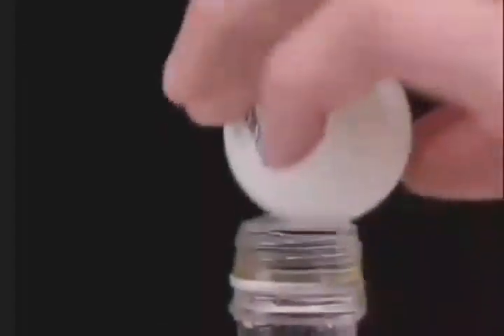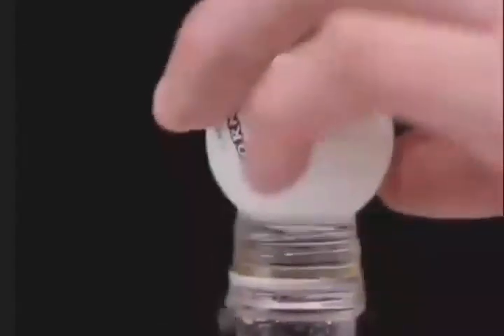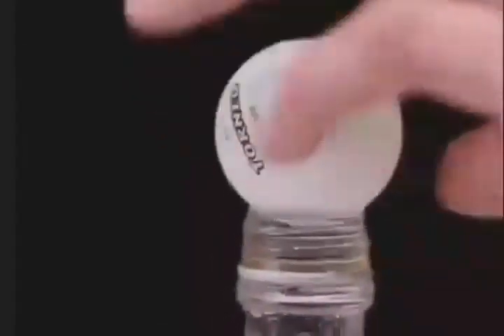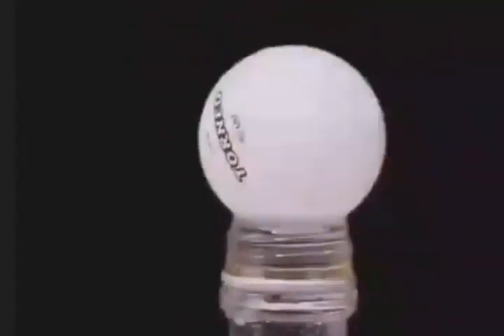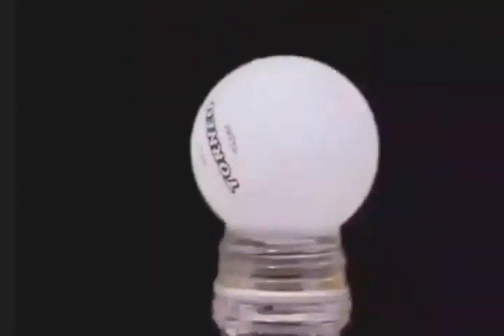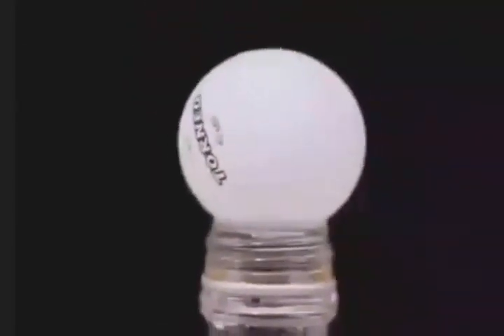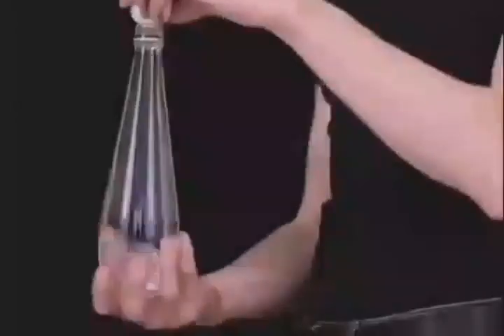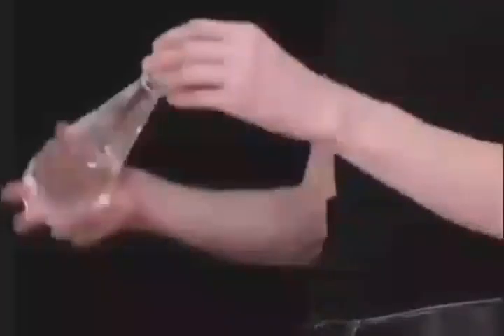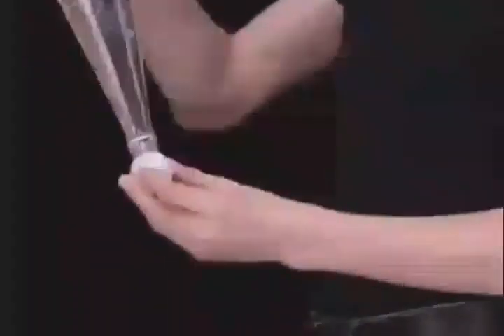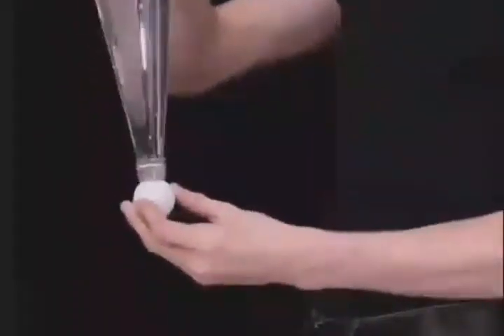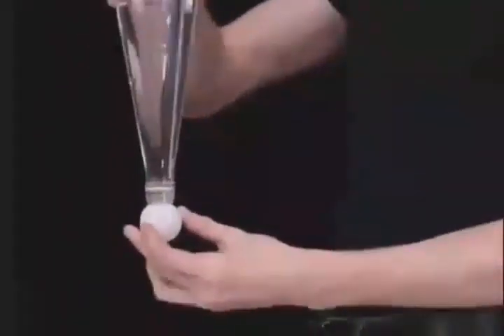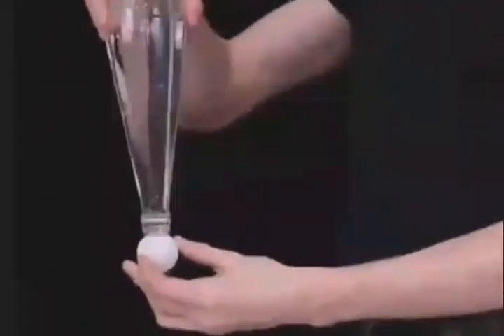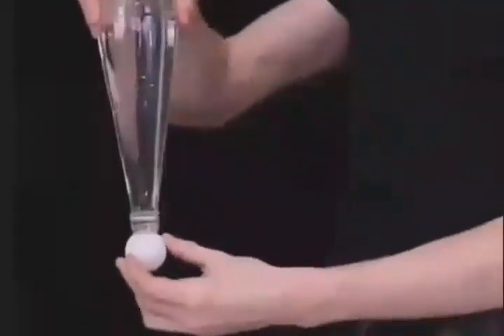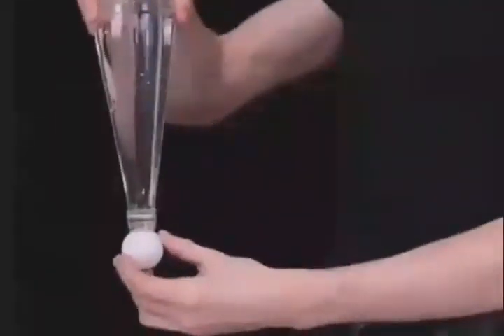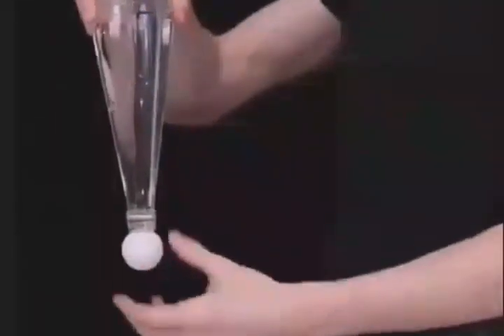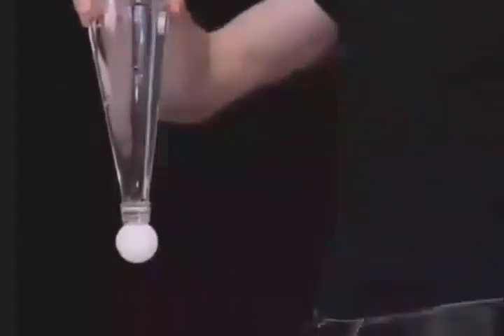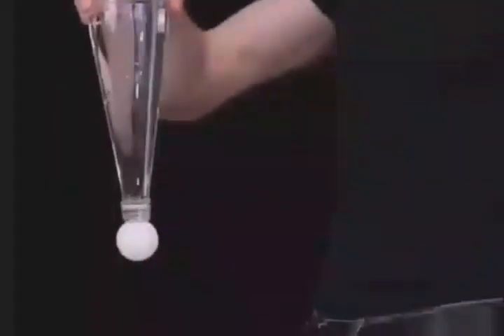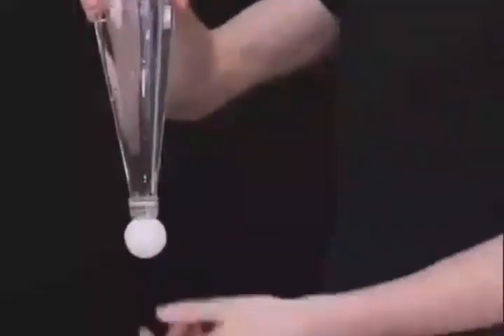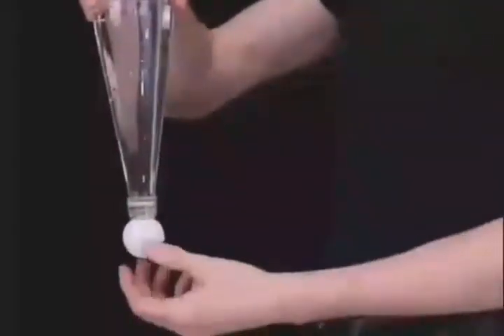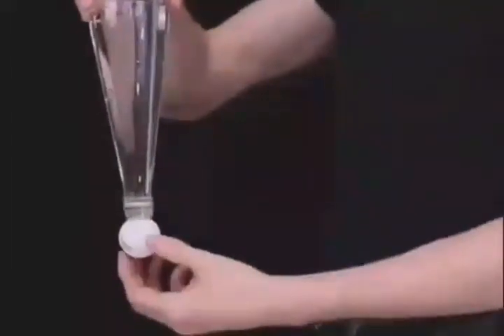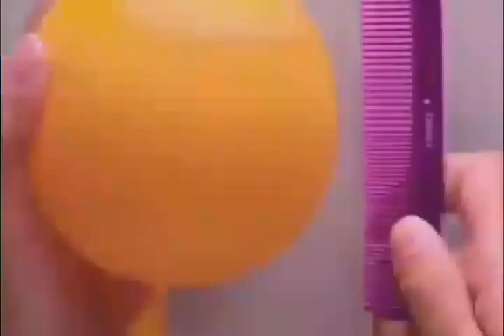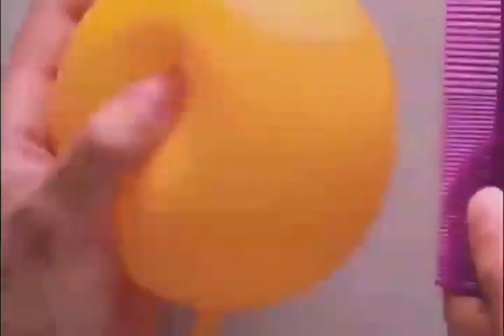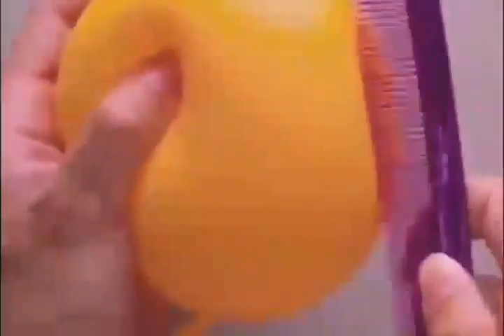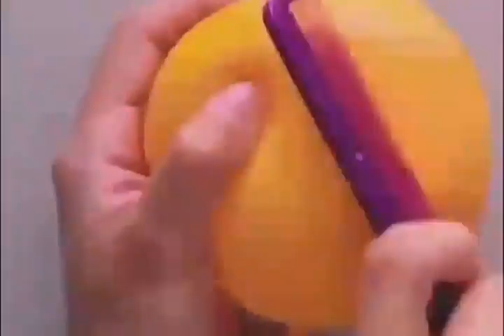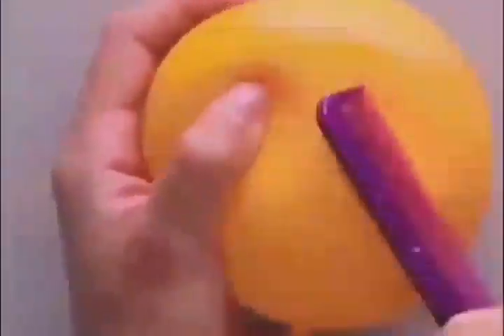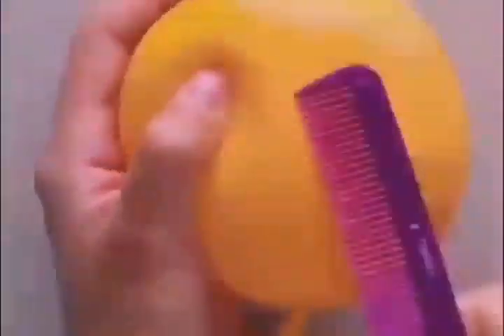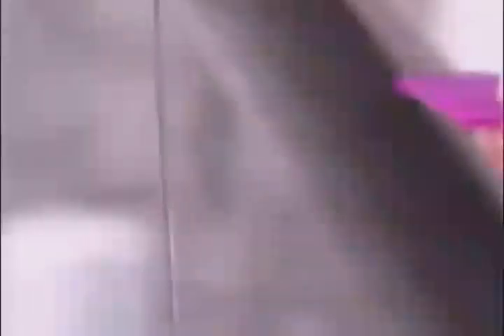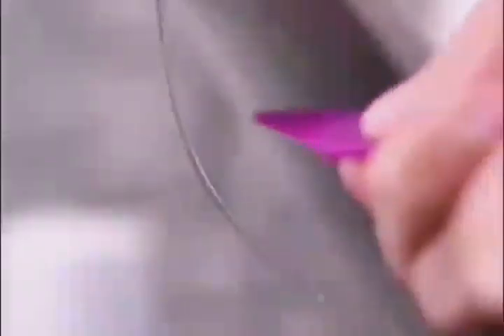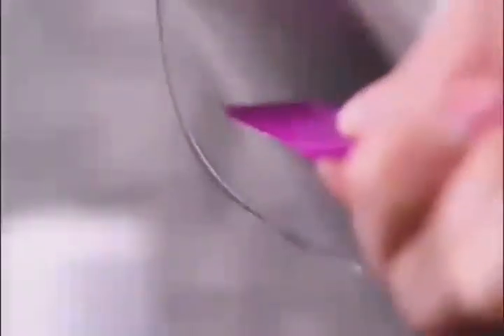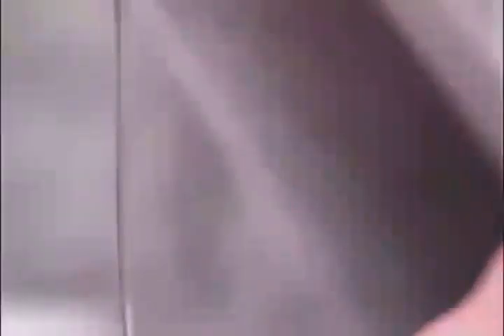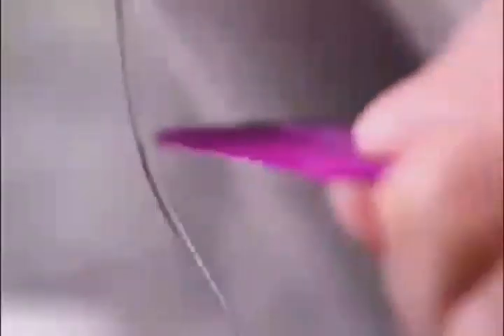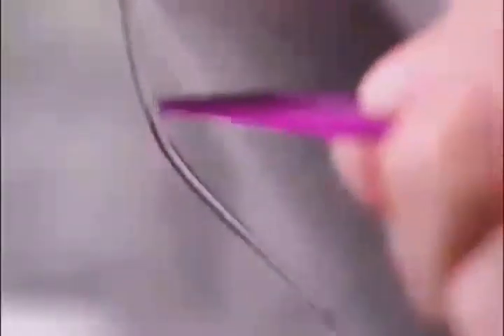Put a ping pong ball in the mouth of a water-filled bottle and turn it upside down — surprisingly, the ping pong ball does not fall. Rub a comb on a balloon a few times and hold it close to a stream of water; the water flow bends toward the comb.